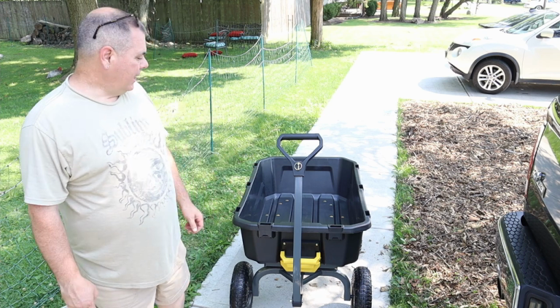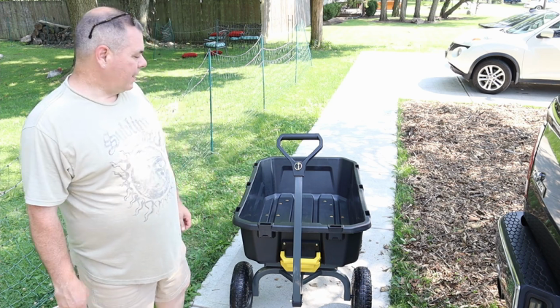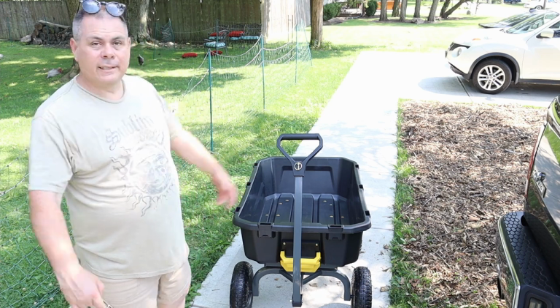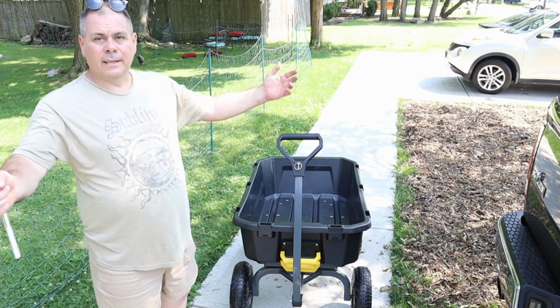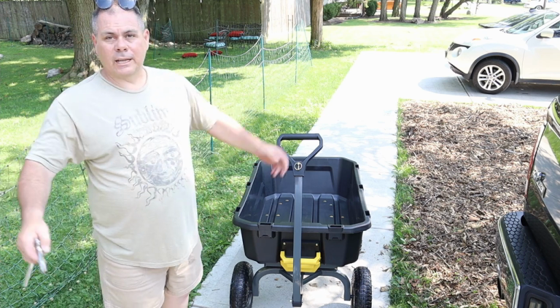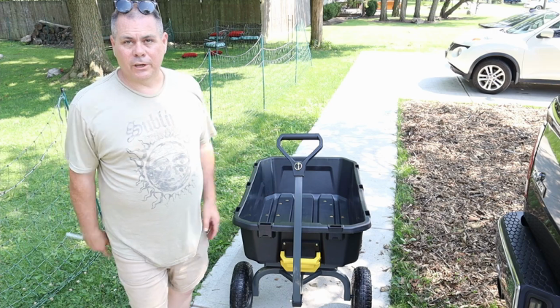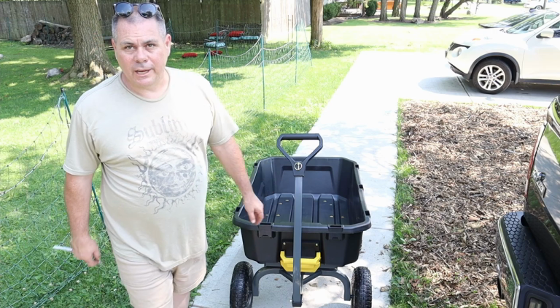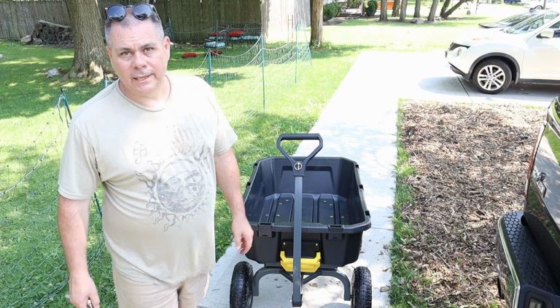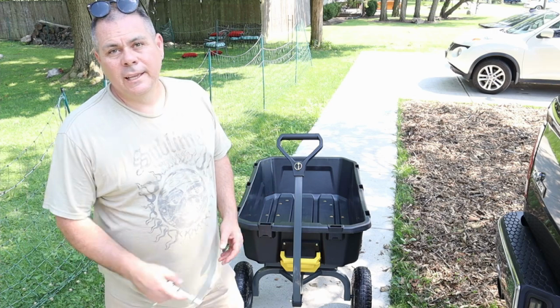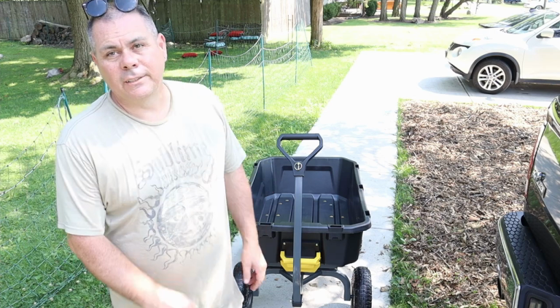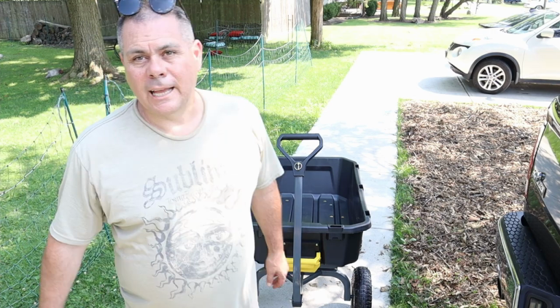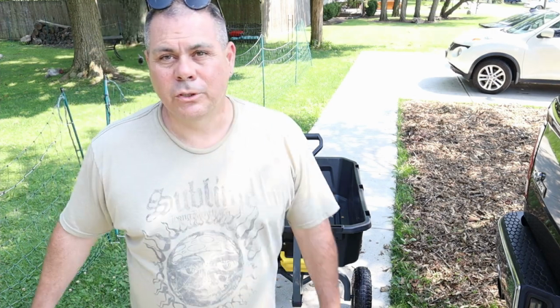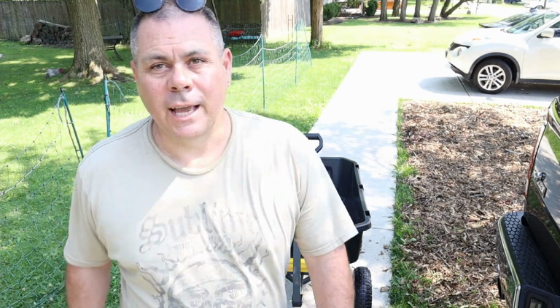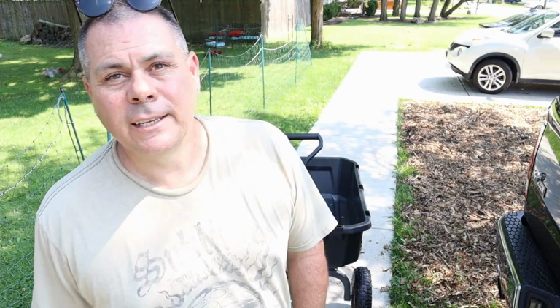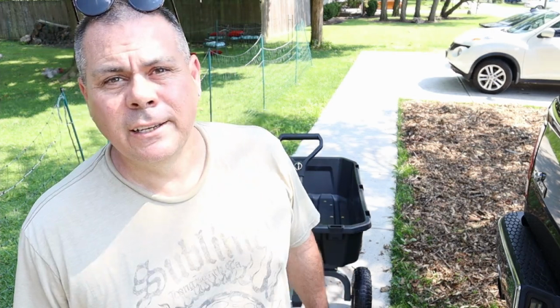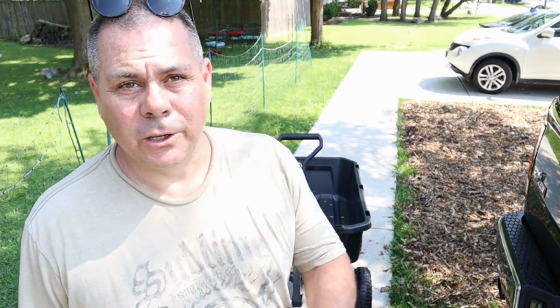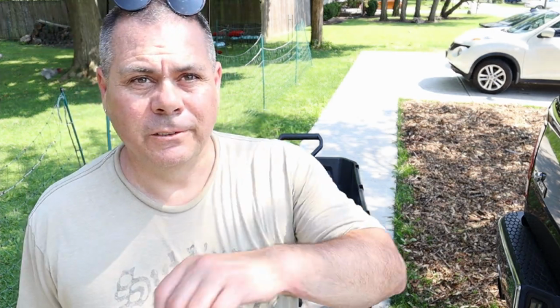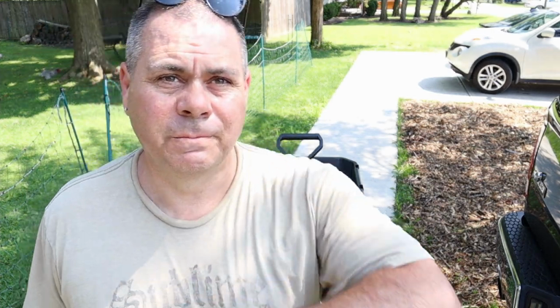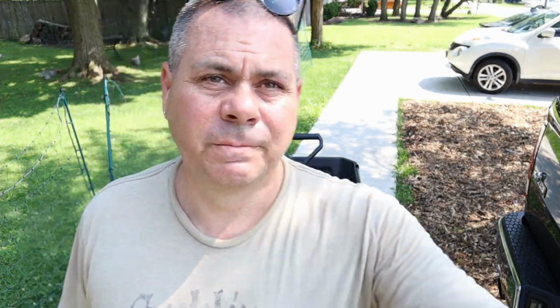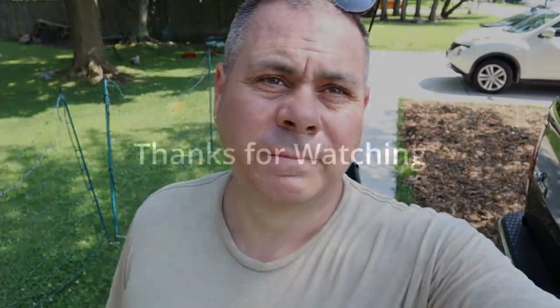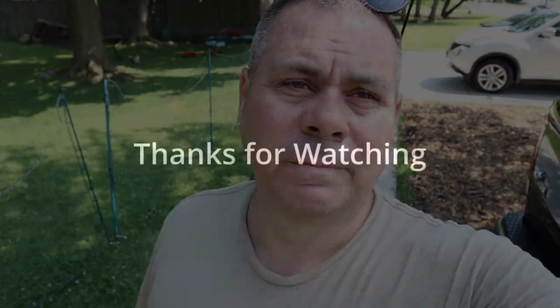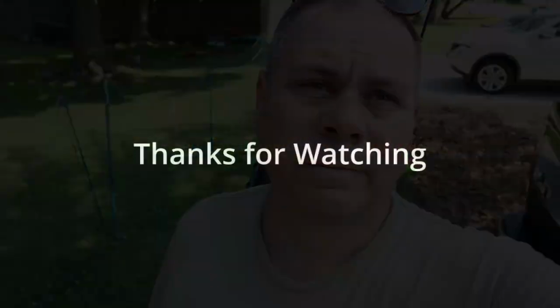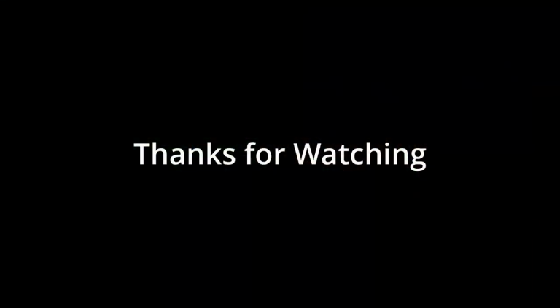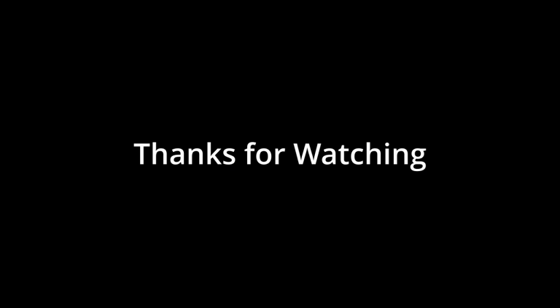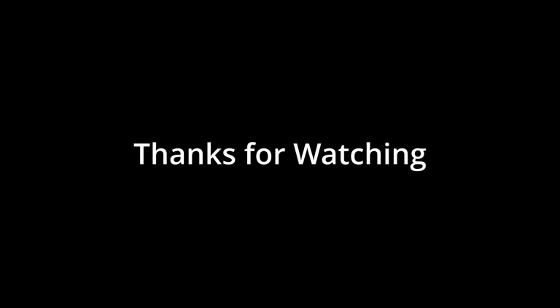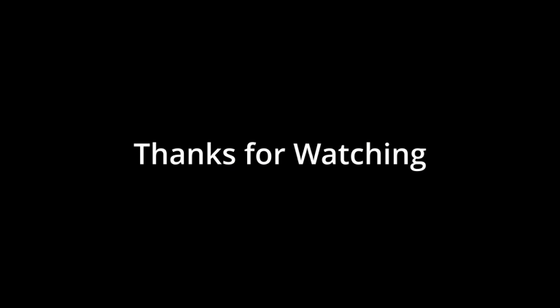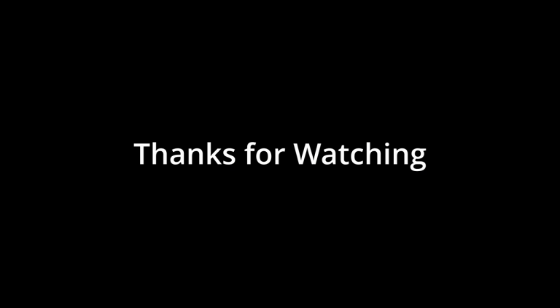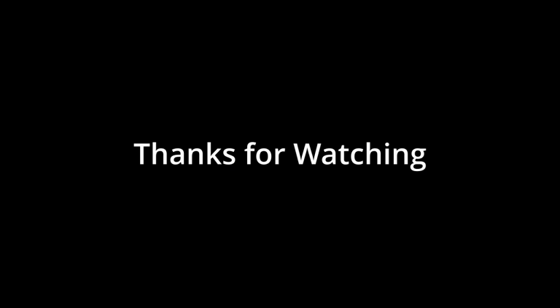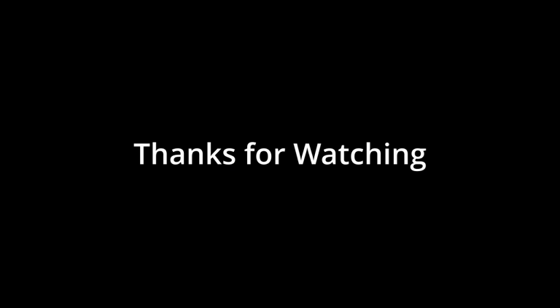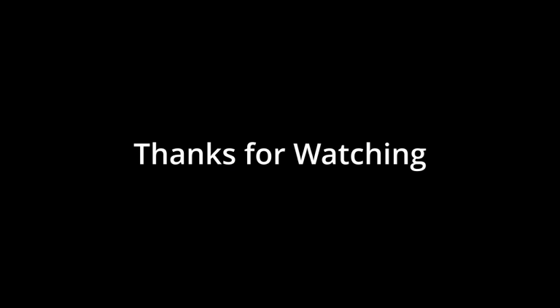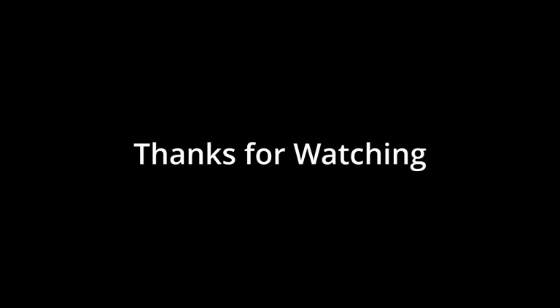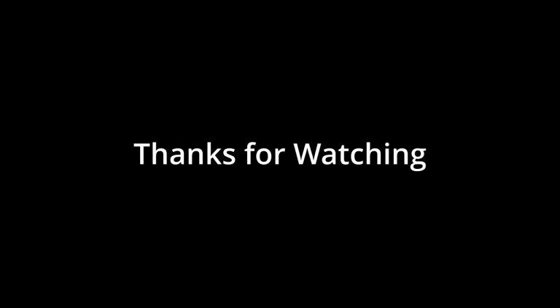Anyway, that's all I got for you today. Until next time, we'll see you guys. You'll be good. Nice to meet you — bye-bye.